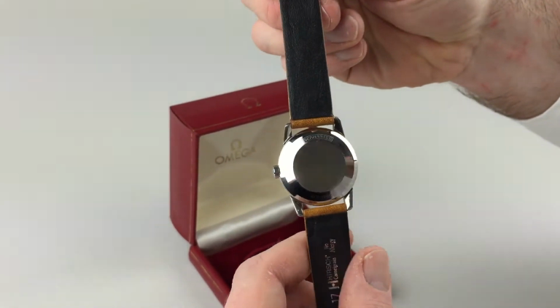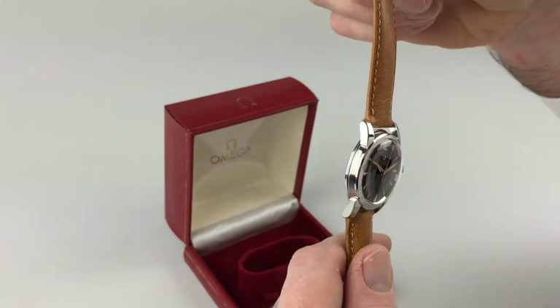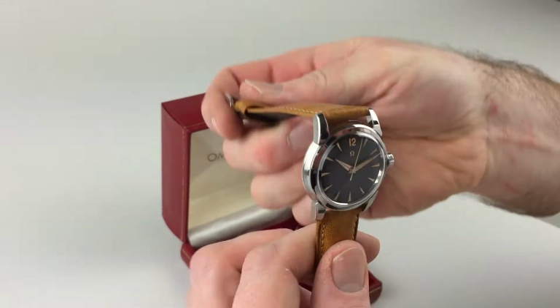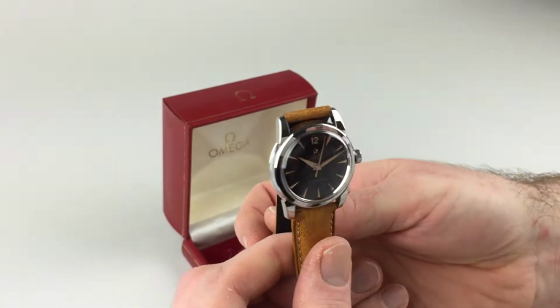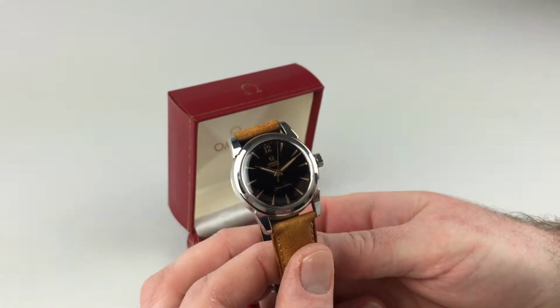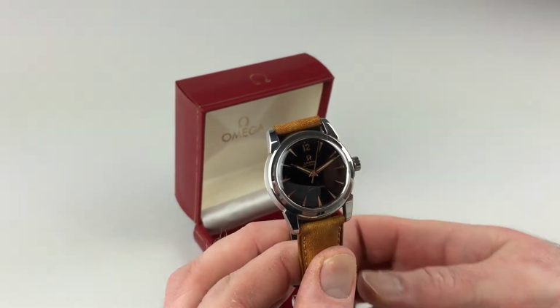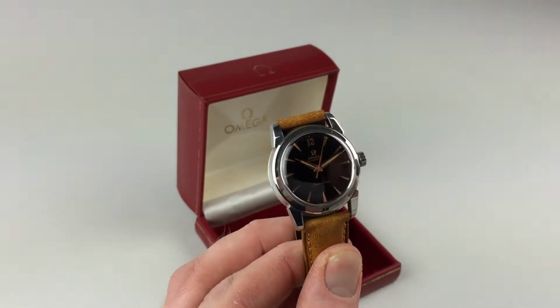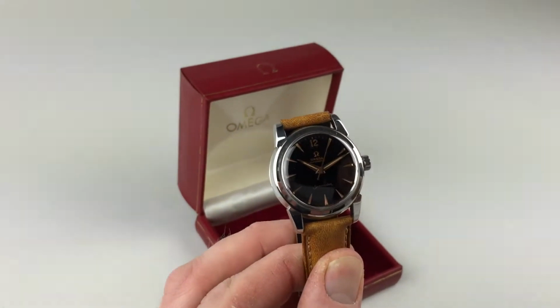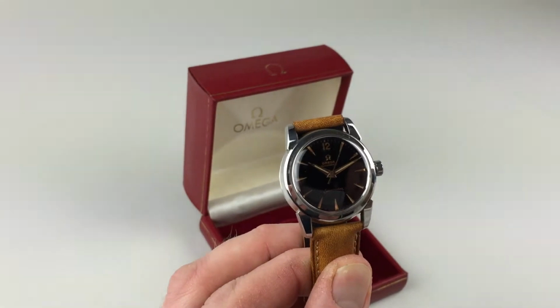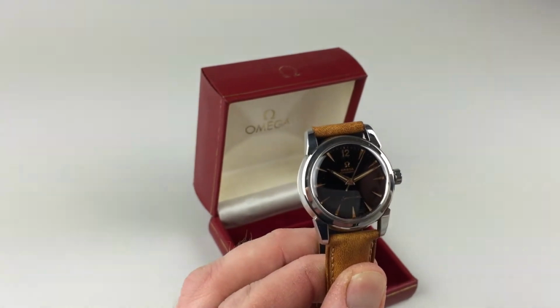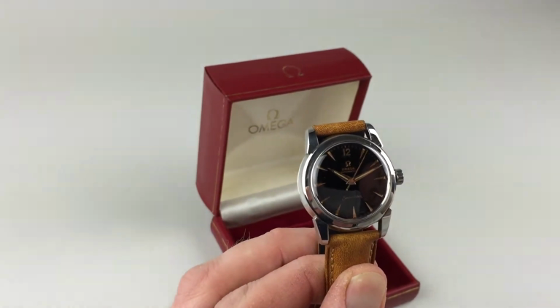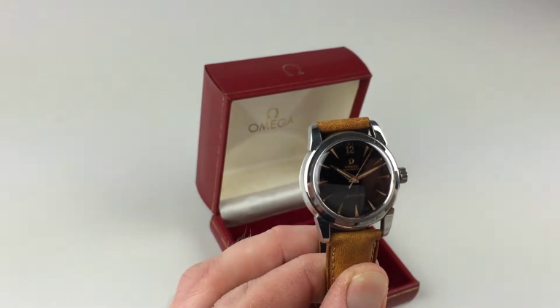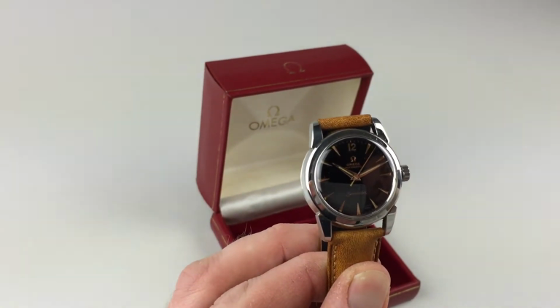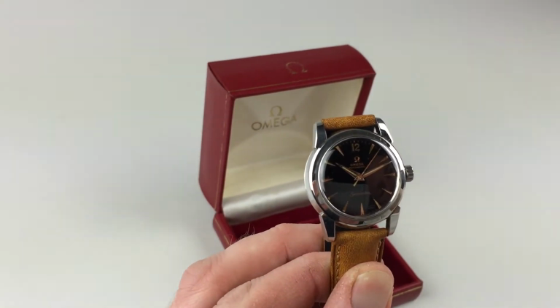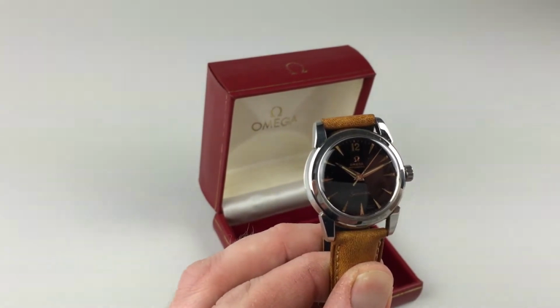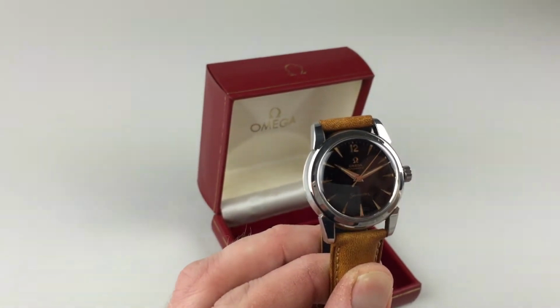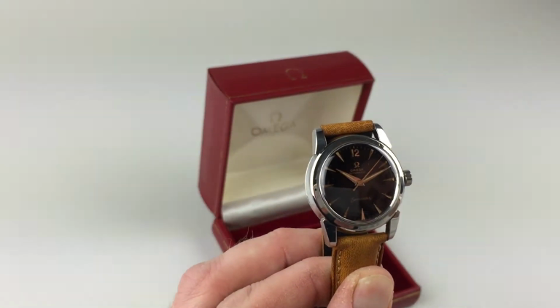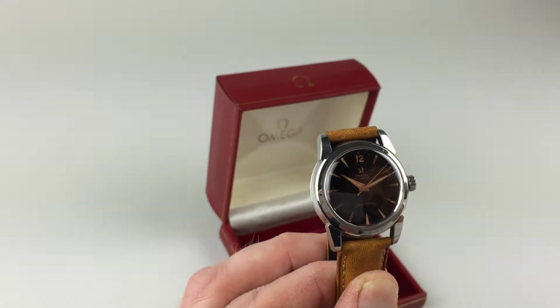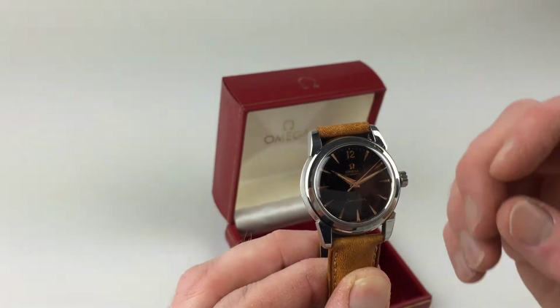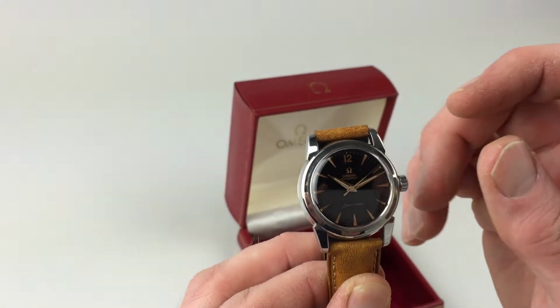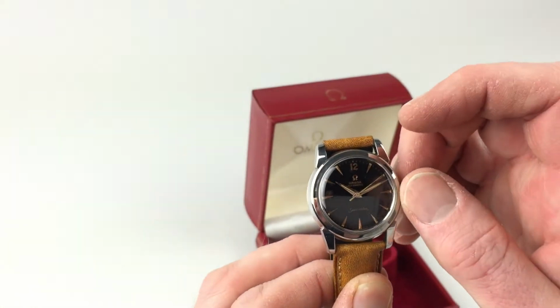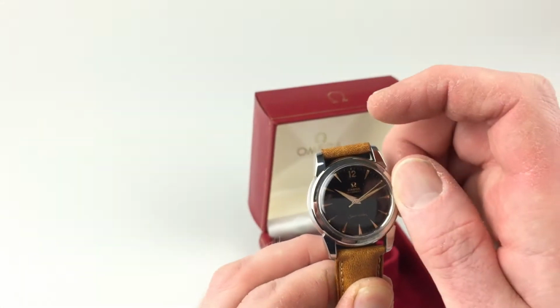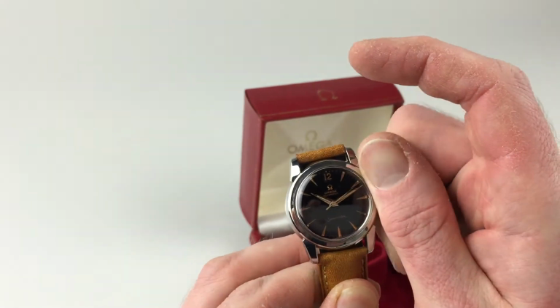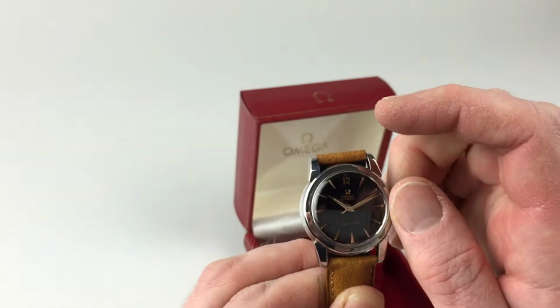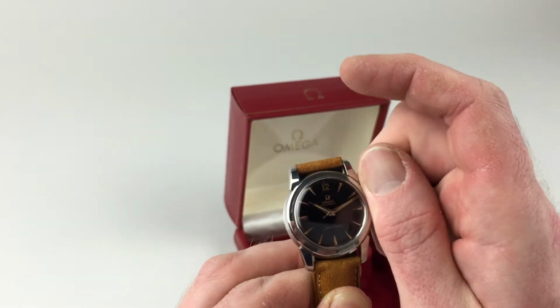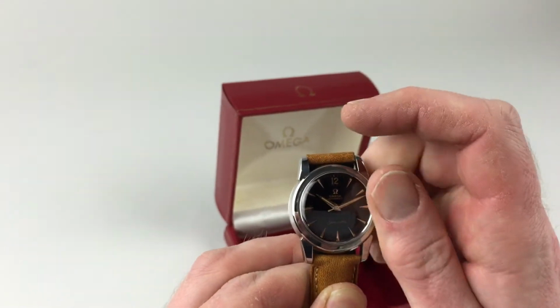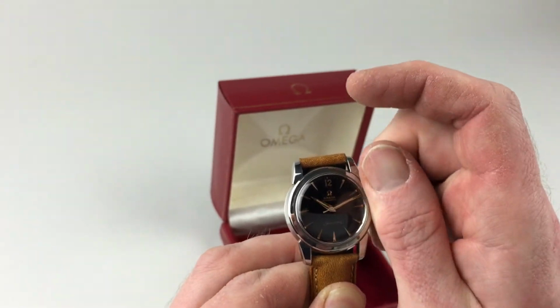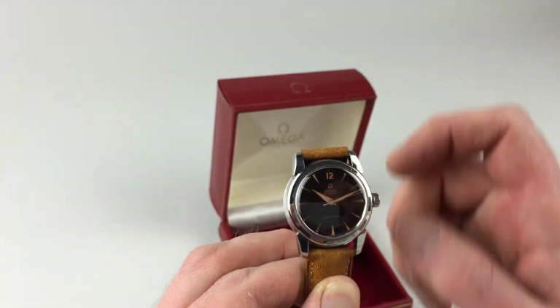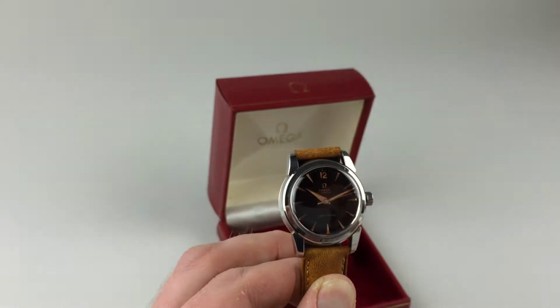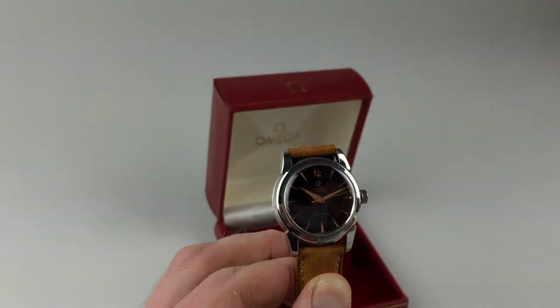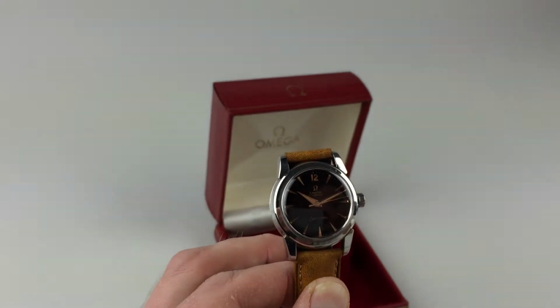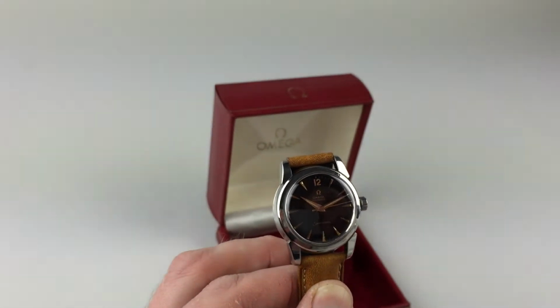As an automatic watch, the watch will wind itself as it is worn. However, if the watch is laying dormant for any period of time and needs to be restarted, this can be achieved by turning the crown a few turns enough to get the watch started.